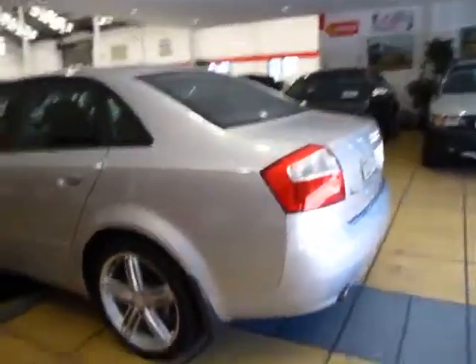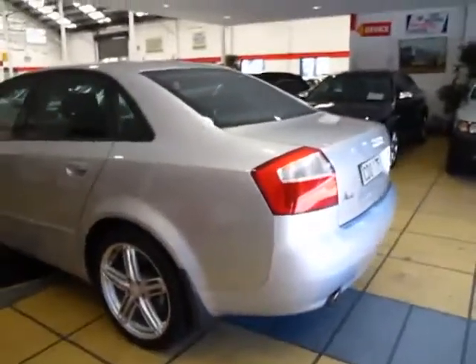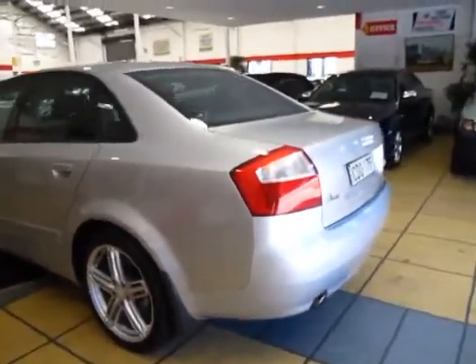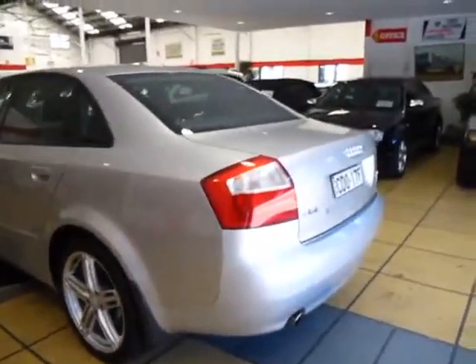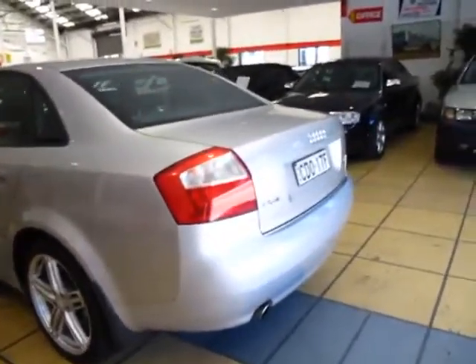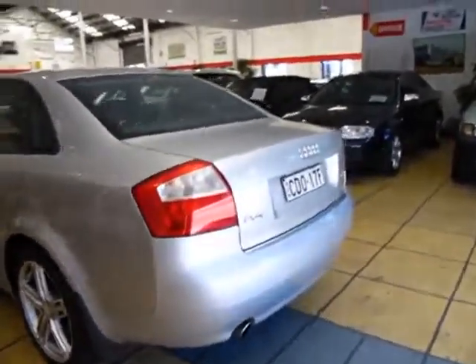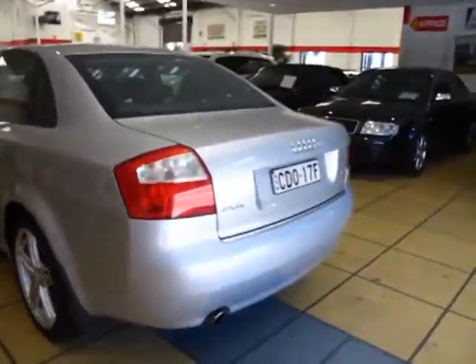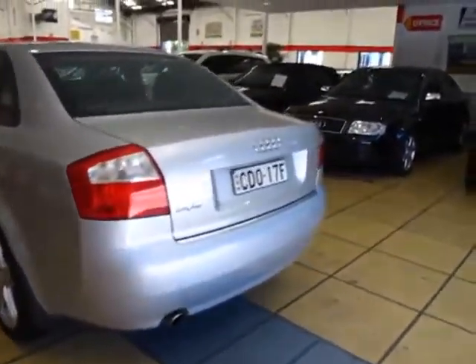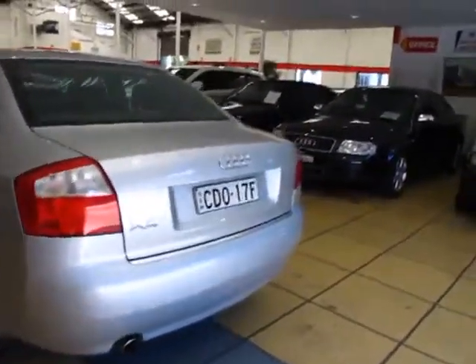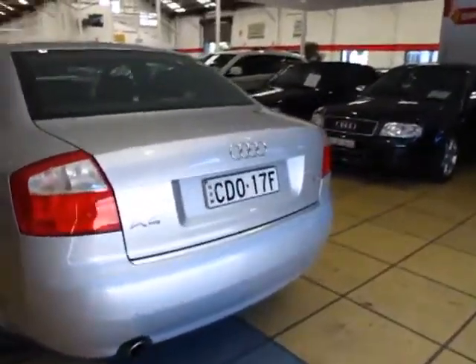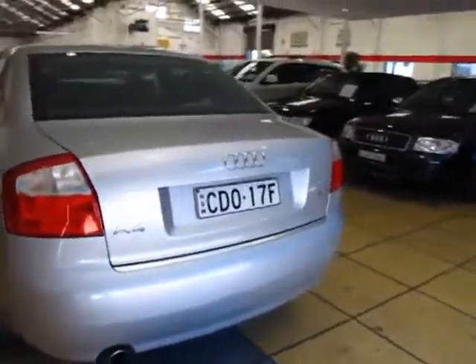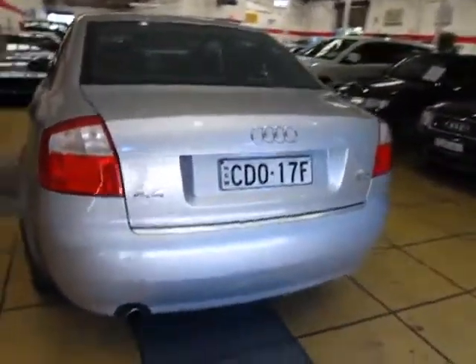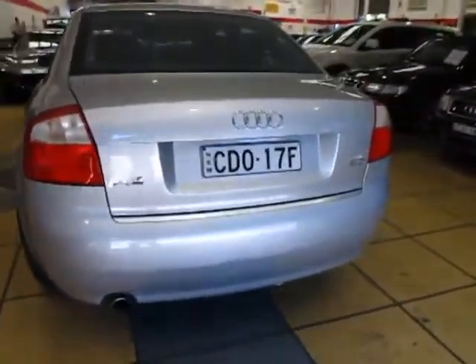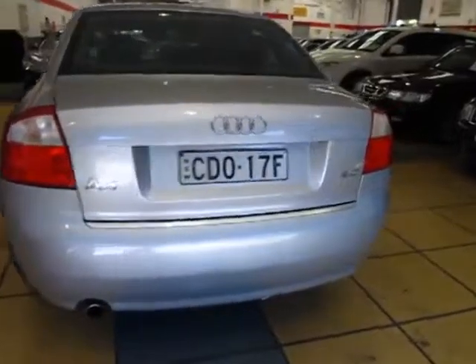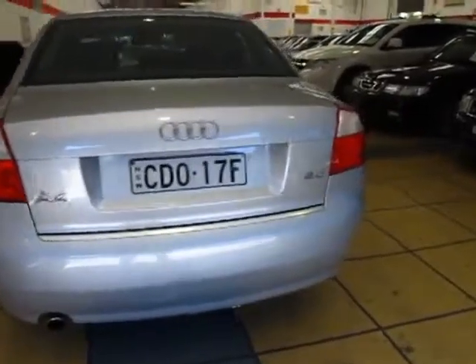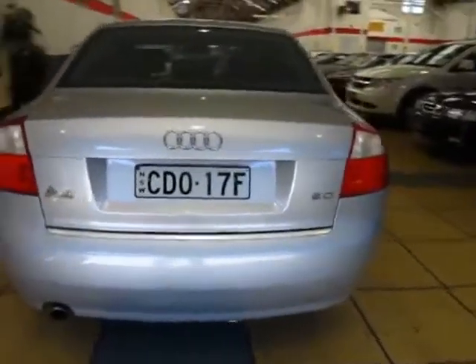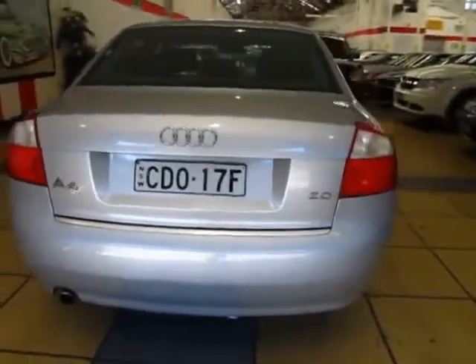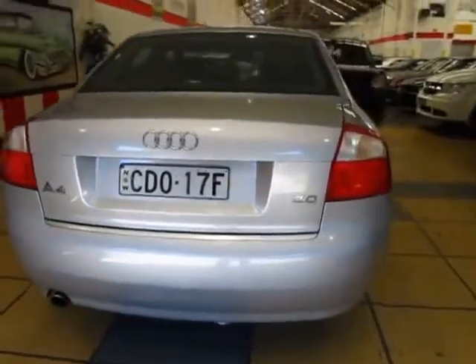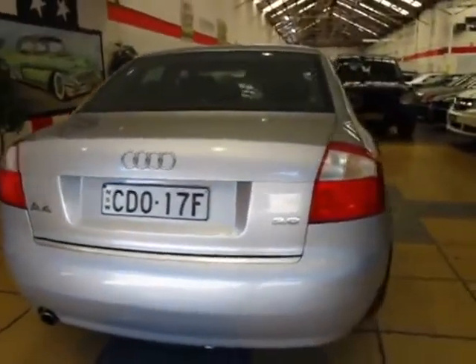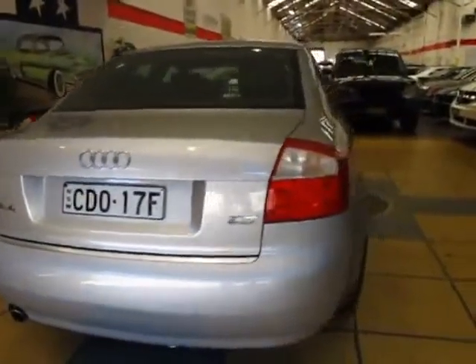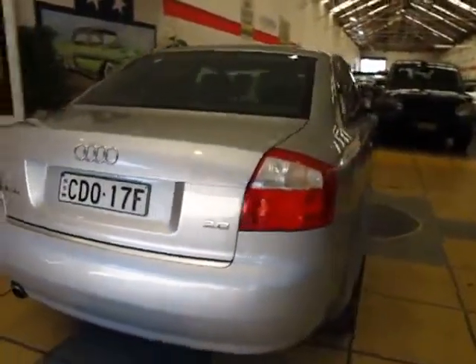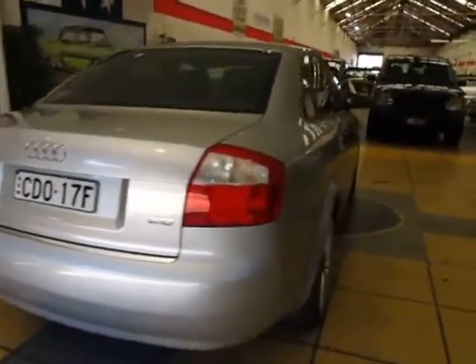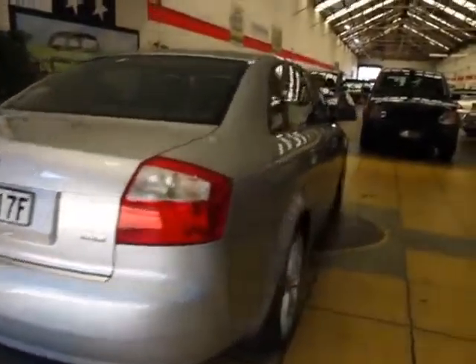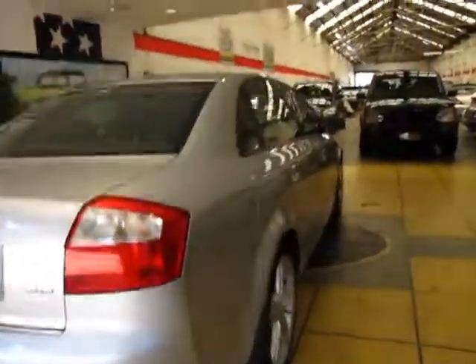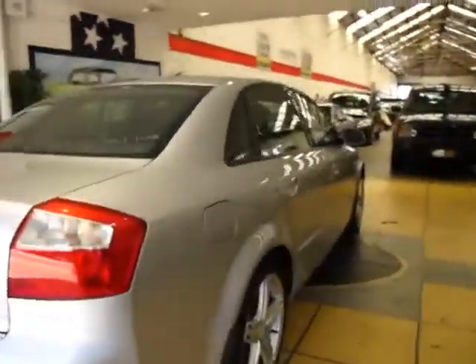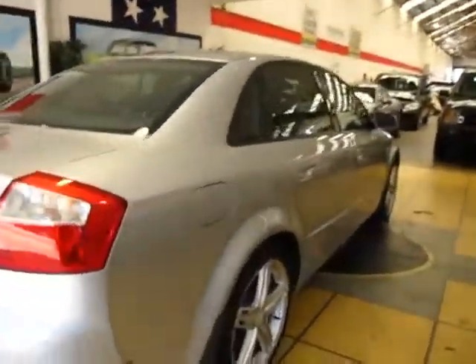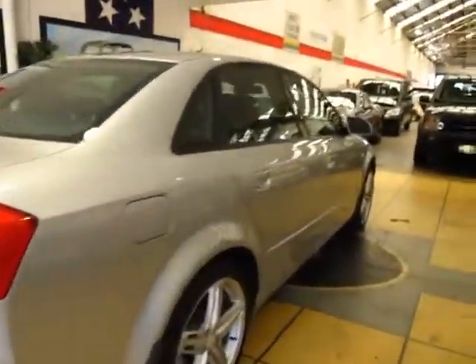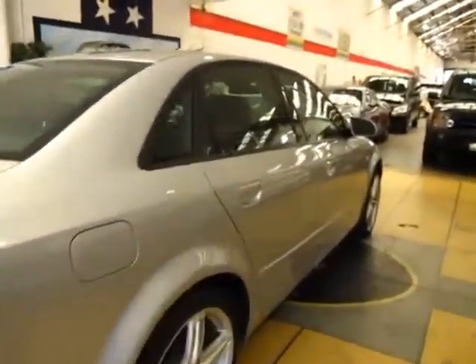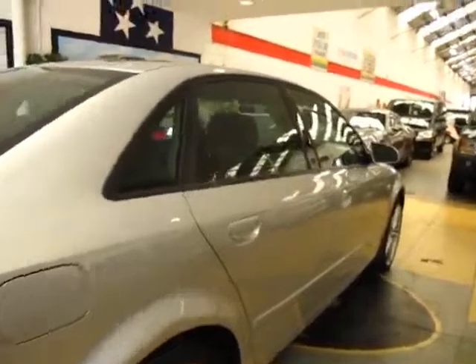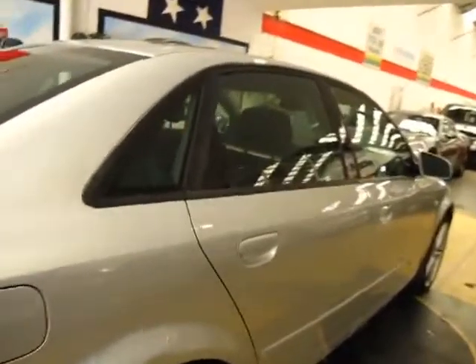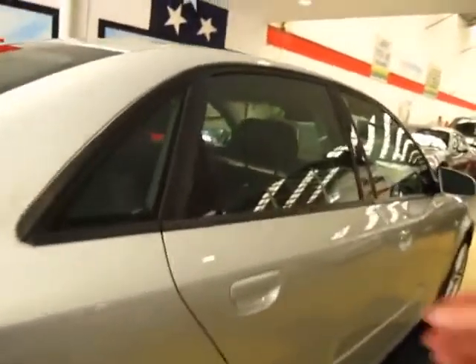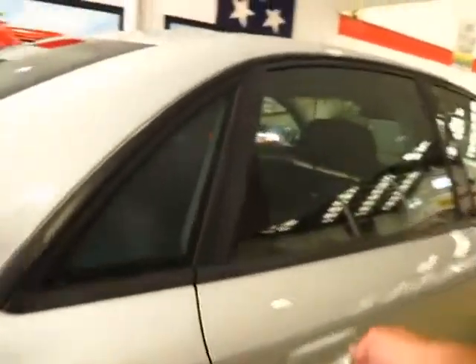Silver with black looks fantastic. It's not leather interior, but it's very, very comfortable, which means it won't get hot in the sun and it's really, really nice and soft.